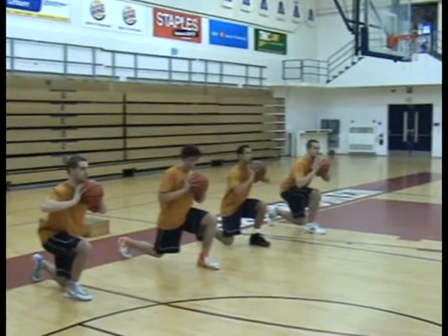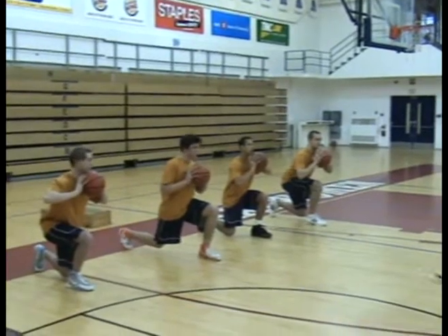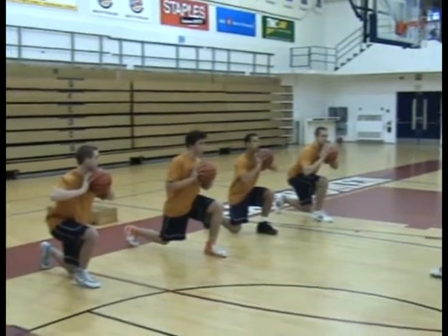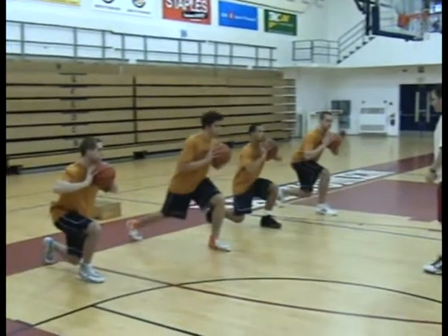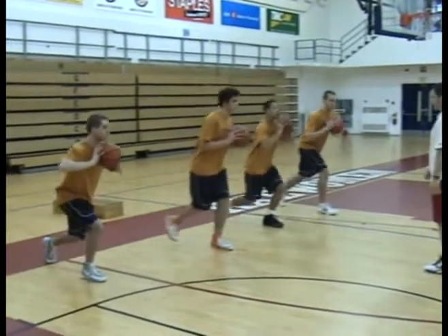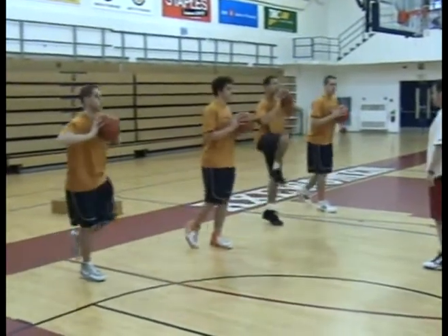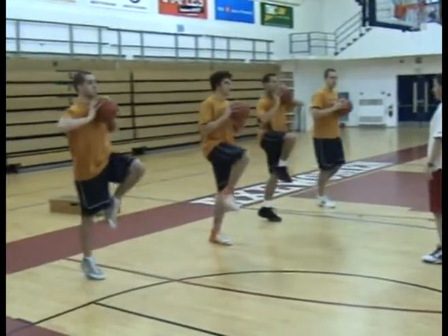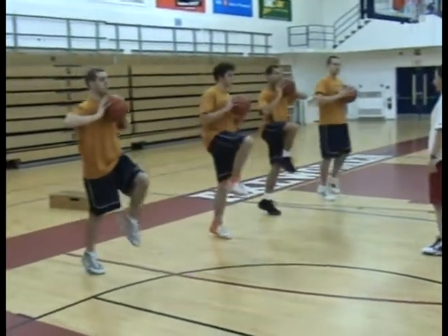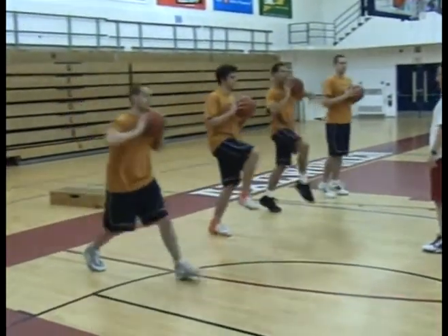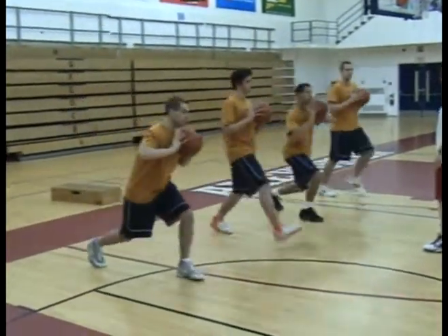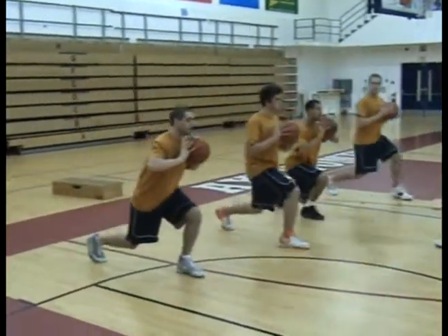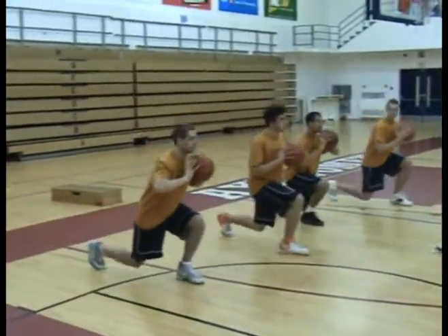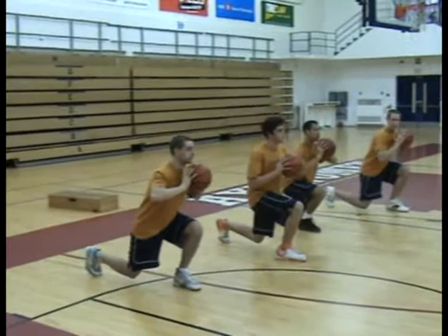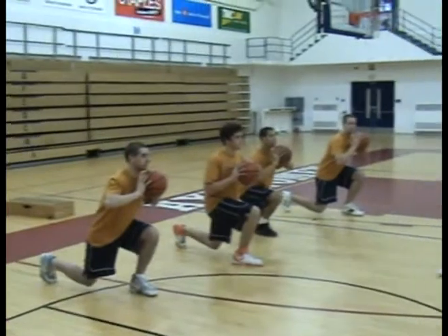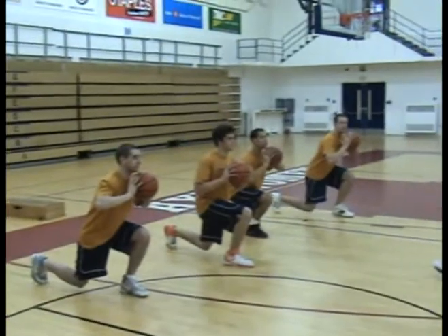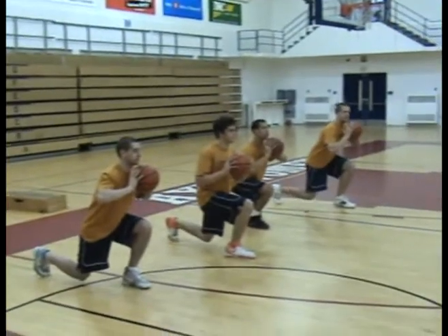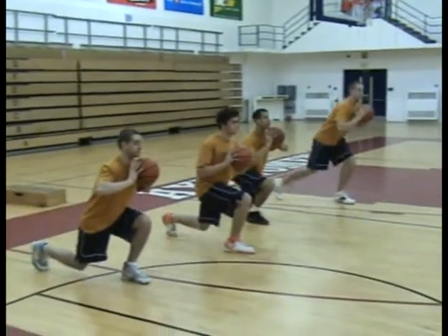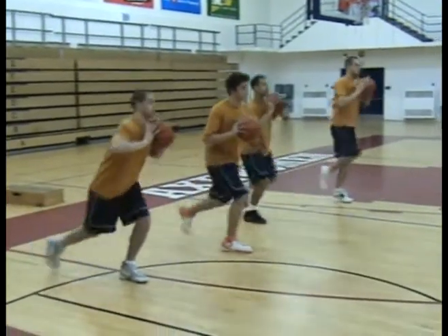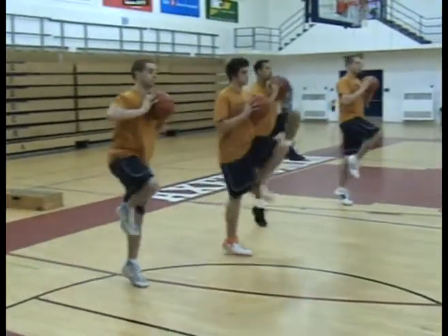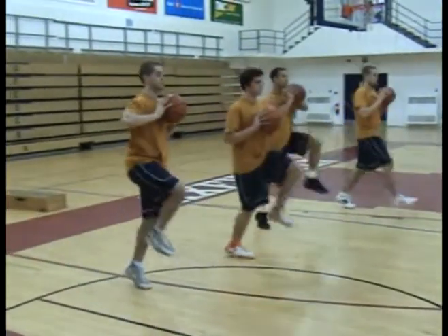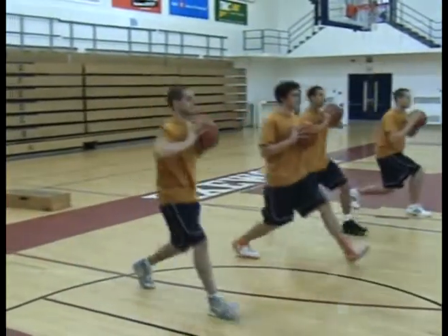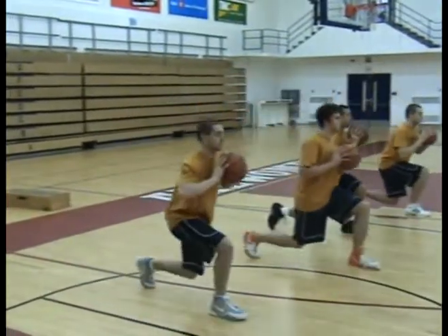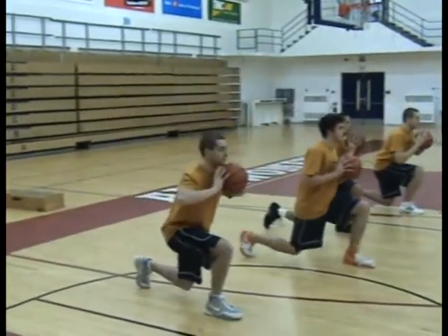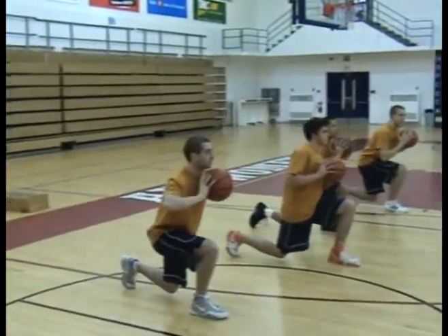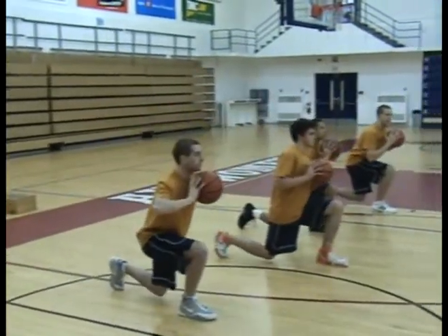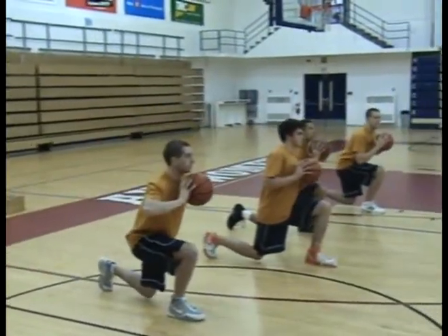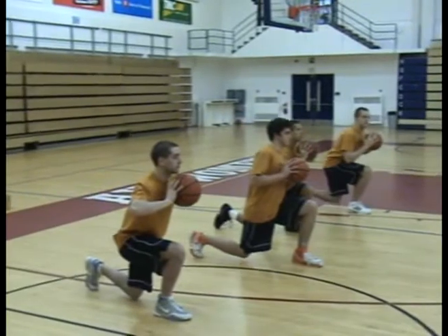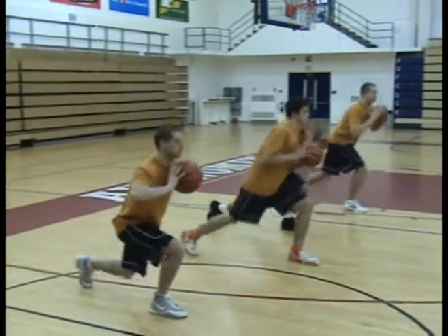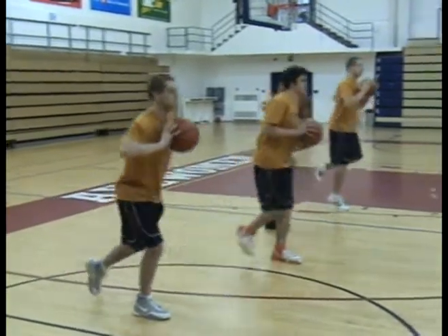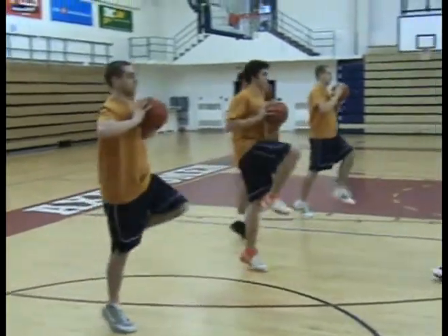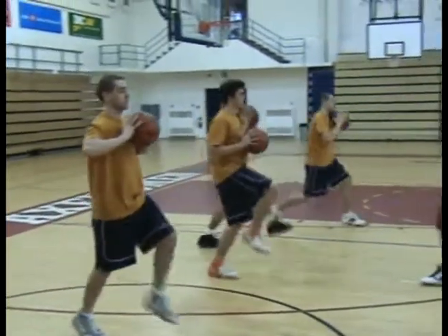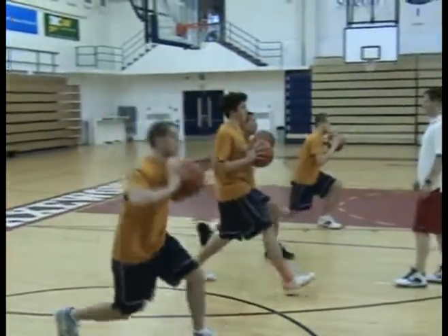Step up. Stand up under your toe. And down. And again. That's one rep. Again. That's two reps.